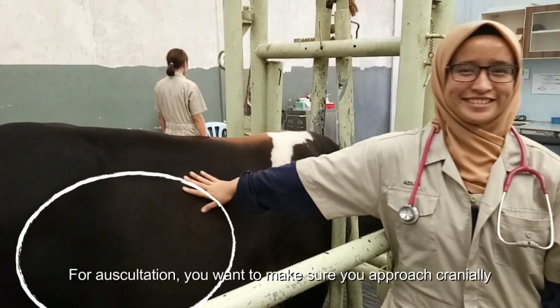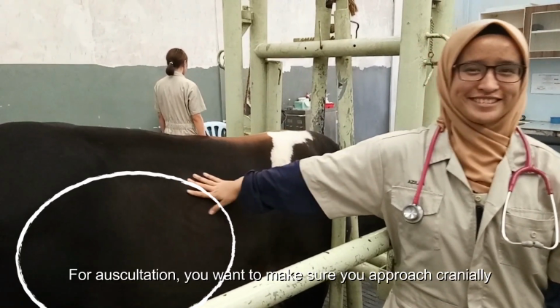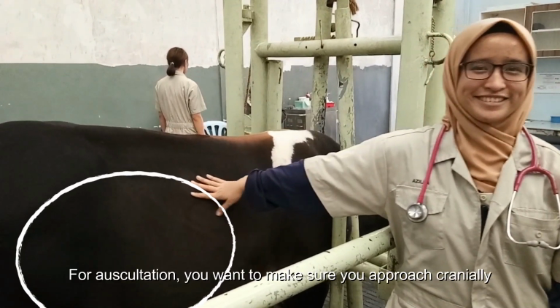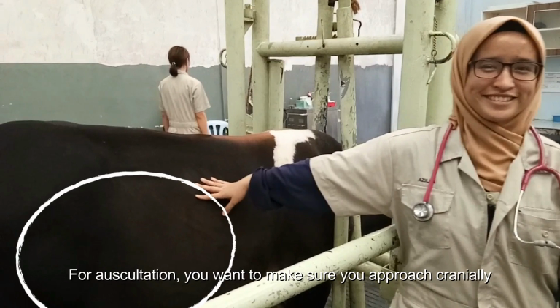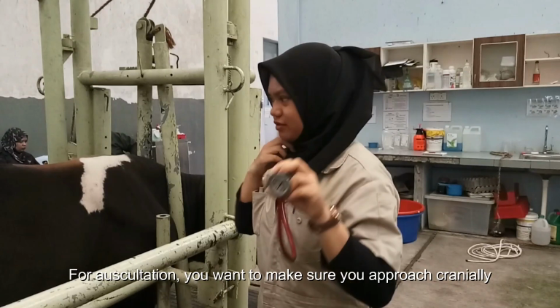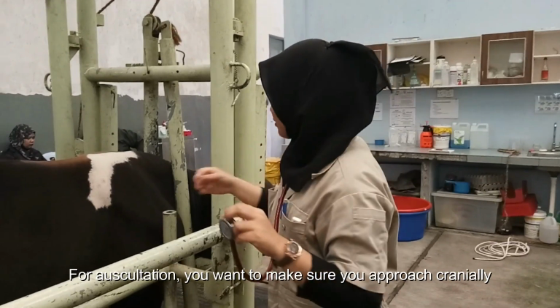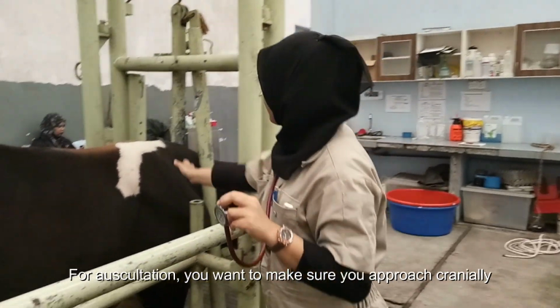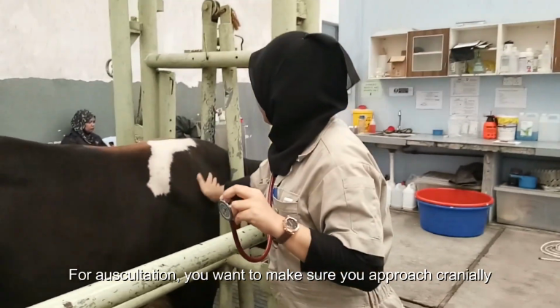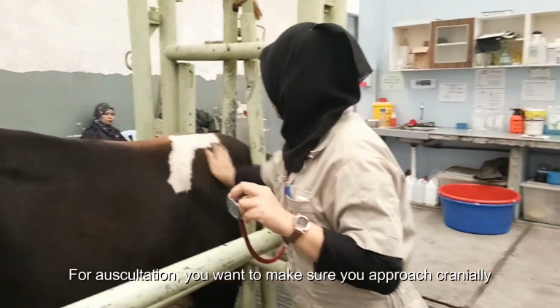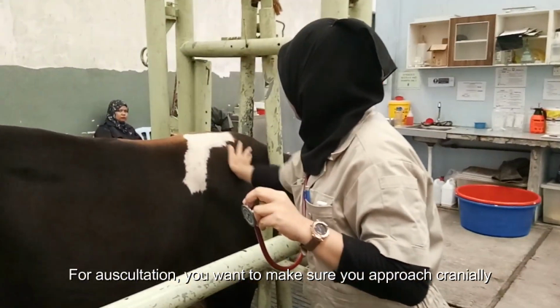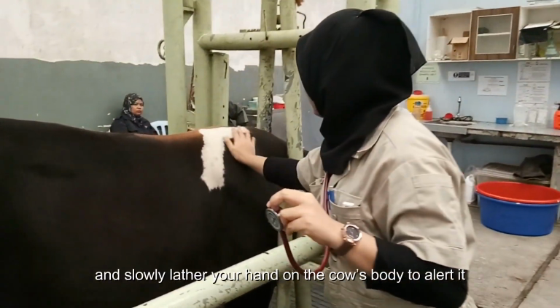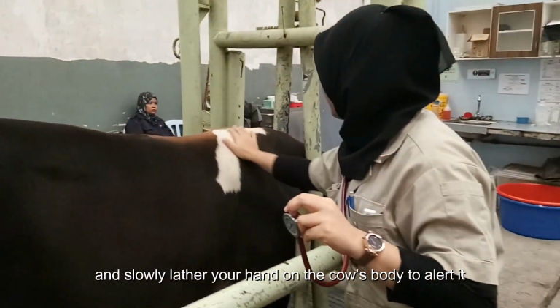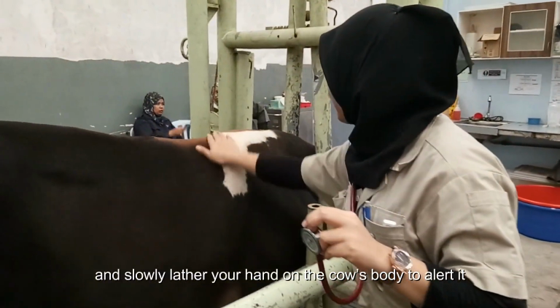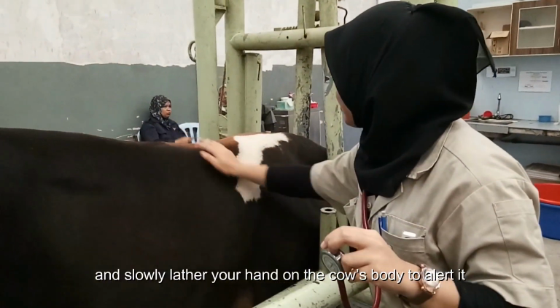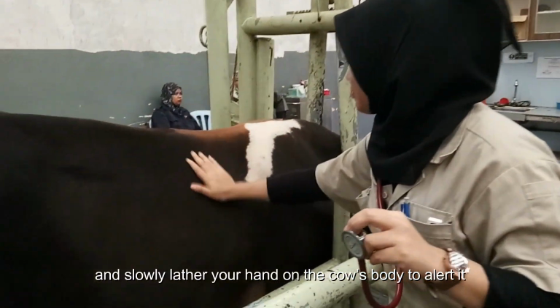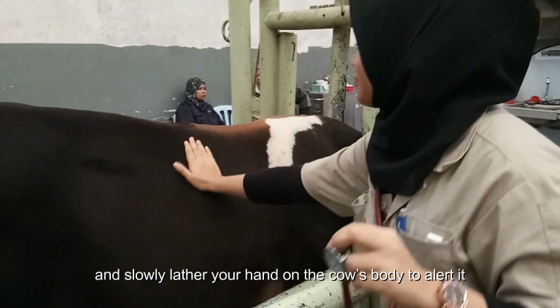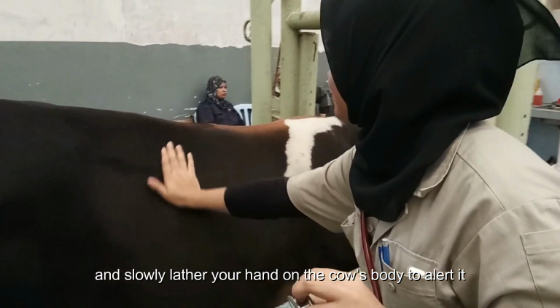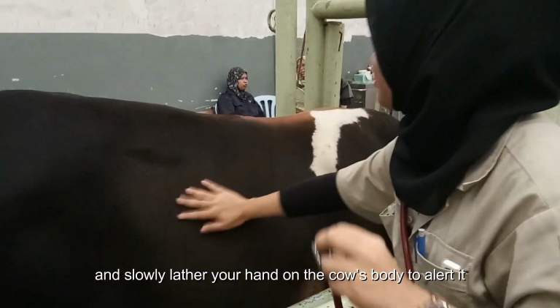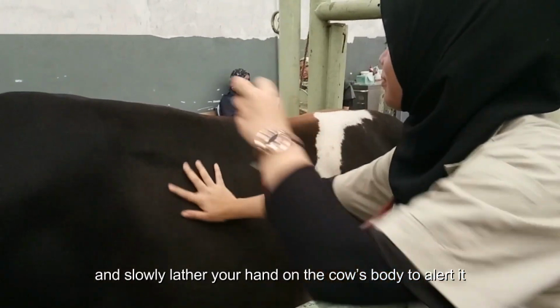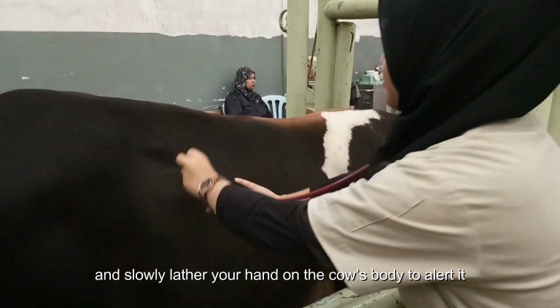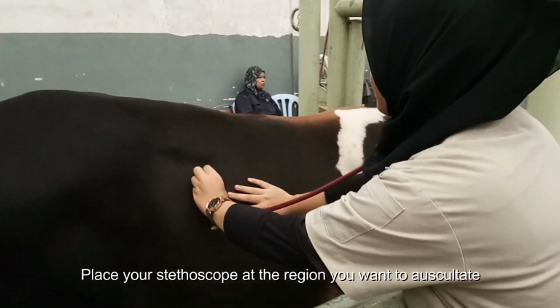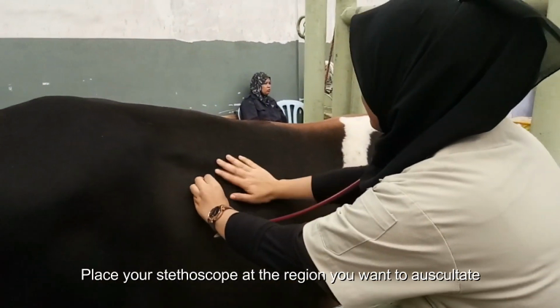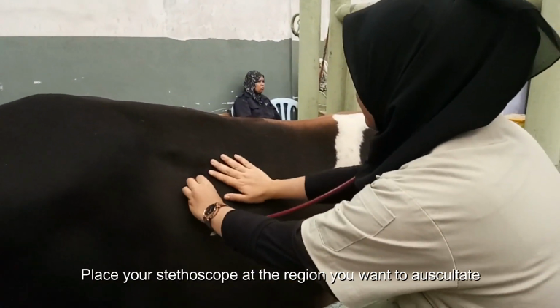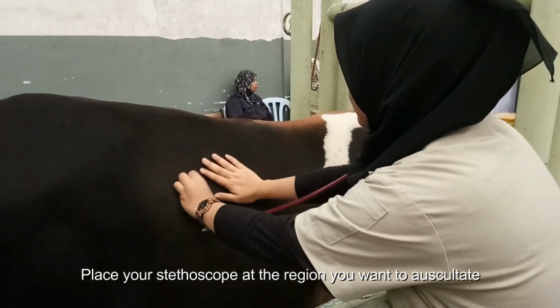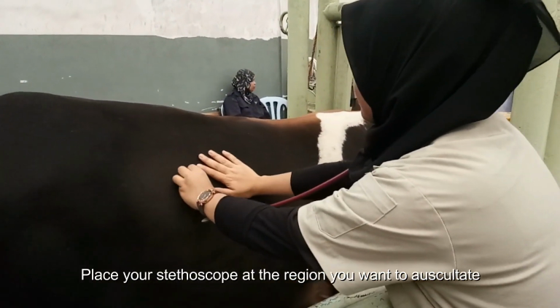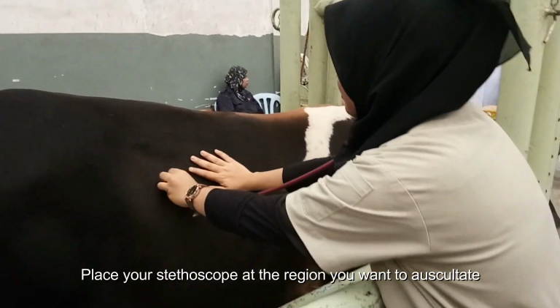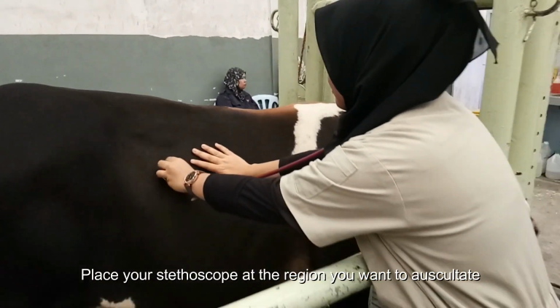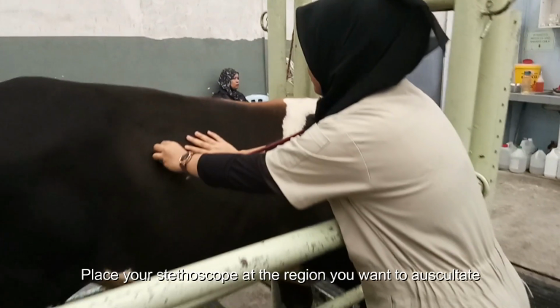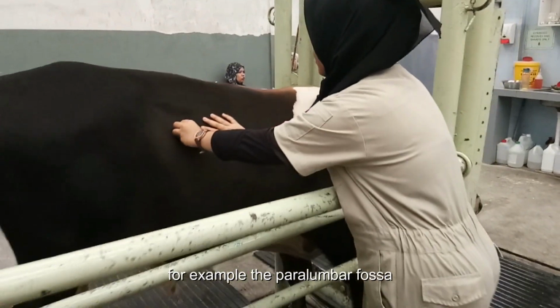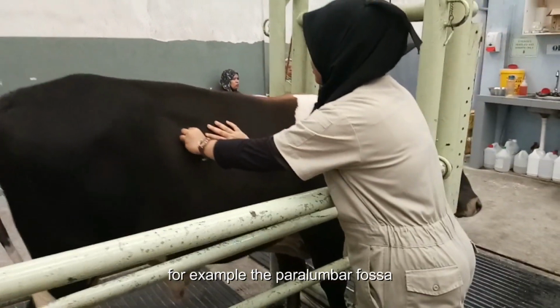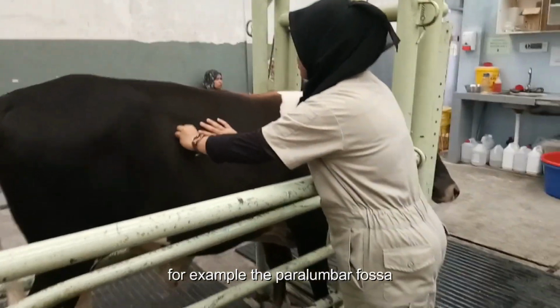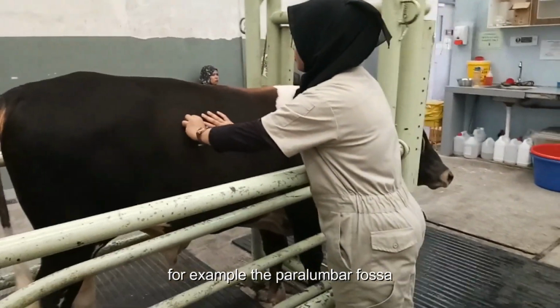For auscultation, you want to make sure you approach cranially and slowly lather your hand on the cow's body to alert it. Place your stethoscope at the region you want to auscultate, for example the paralumbar fossa.